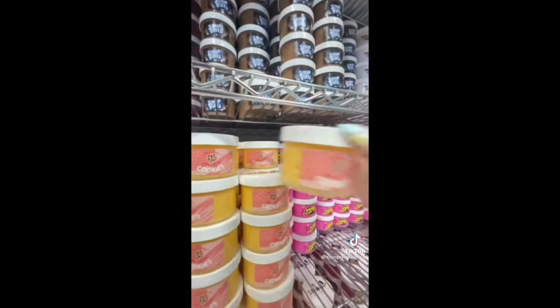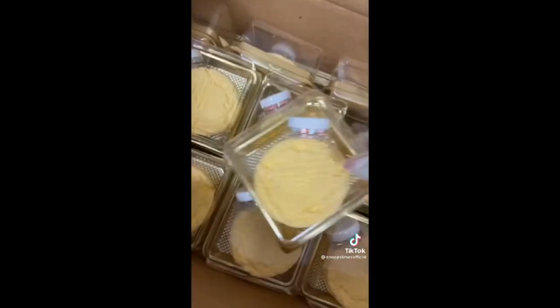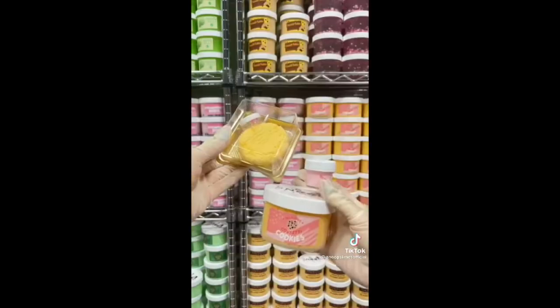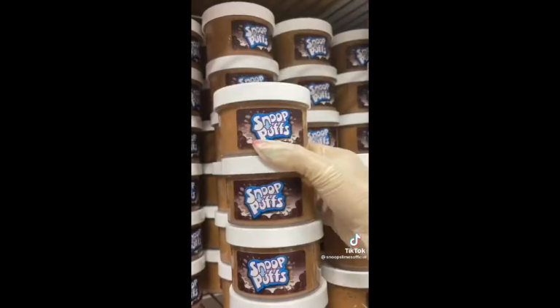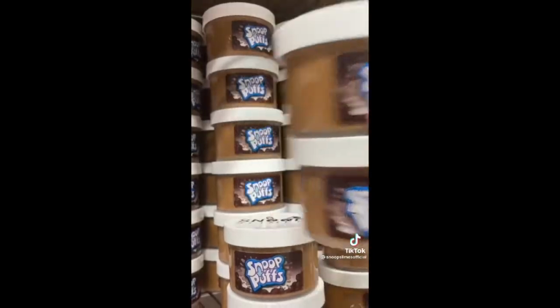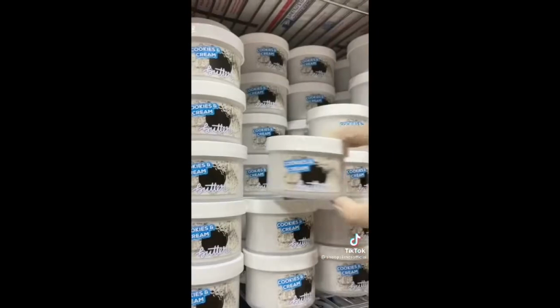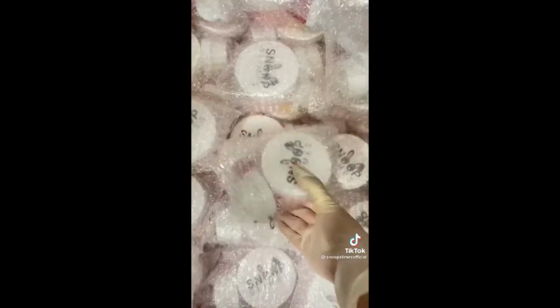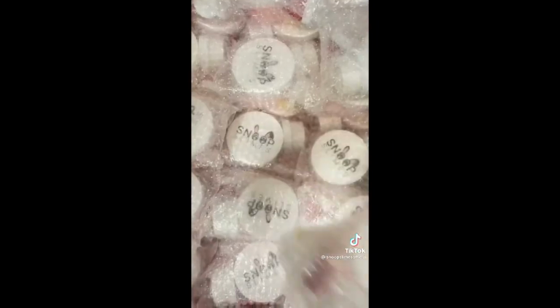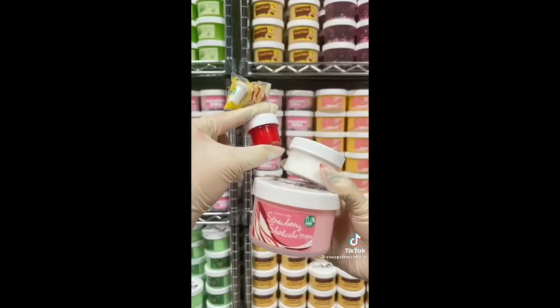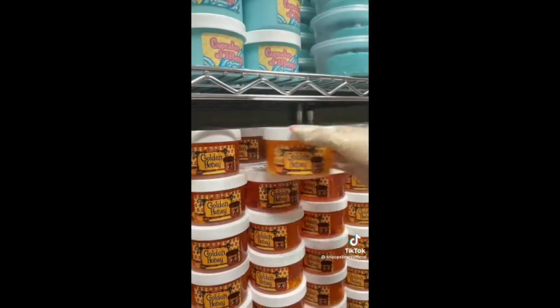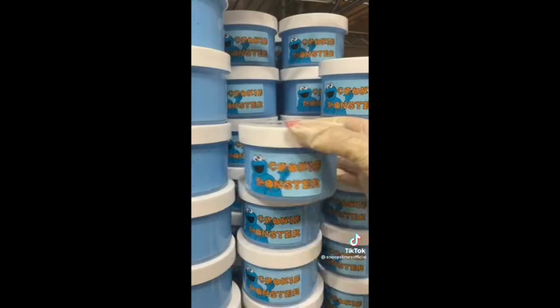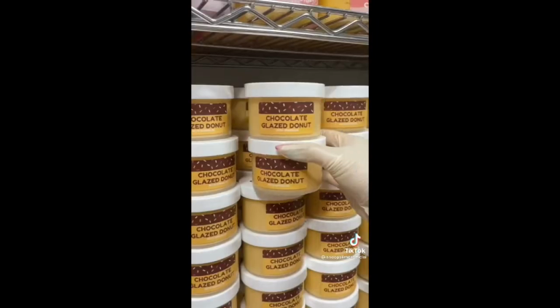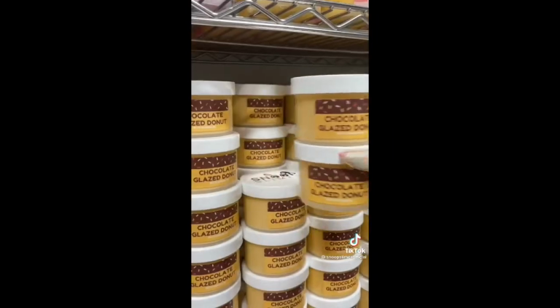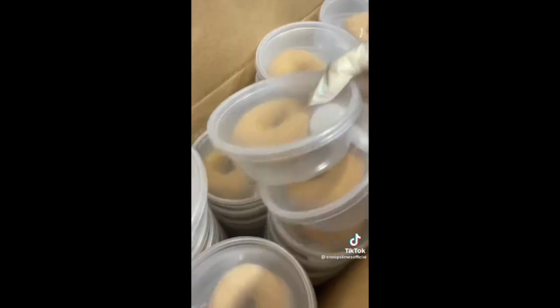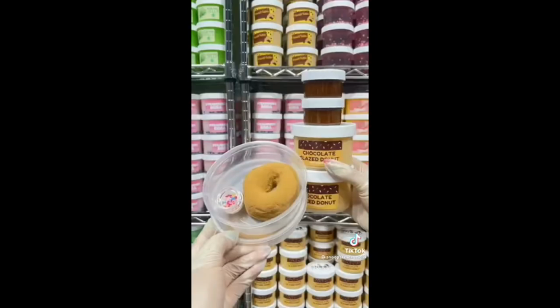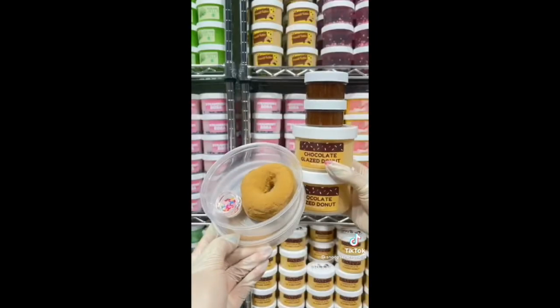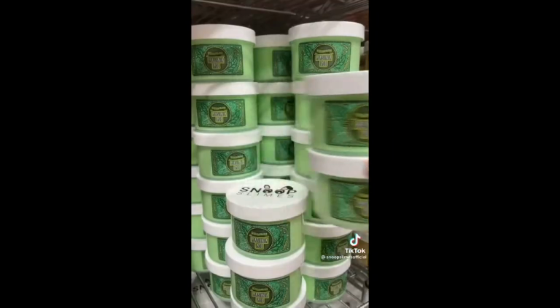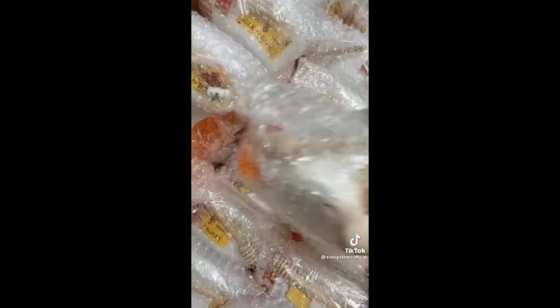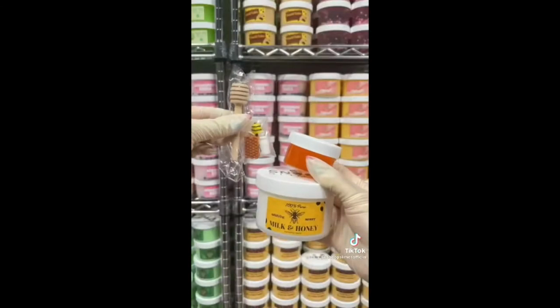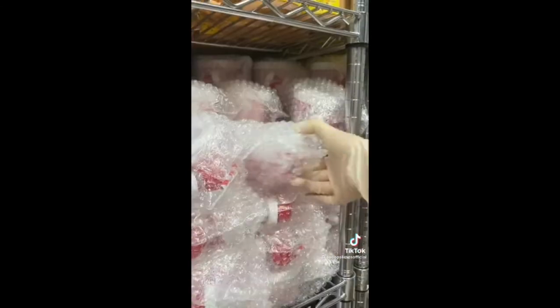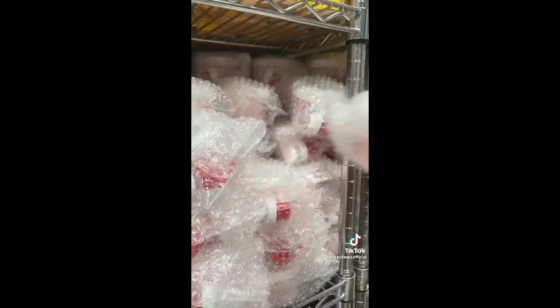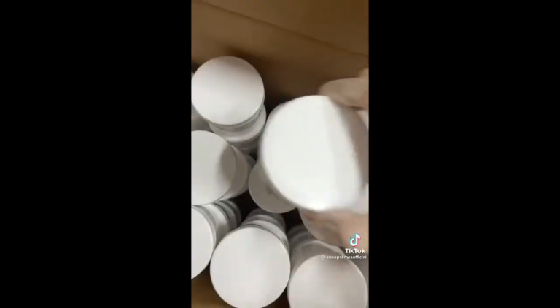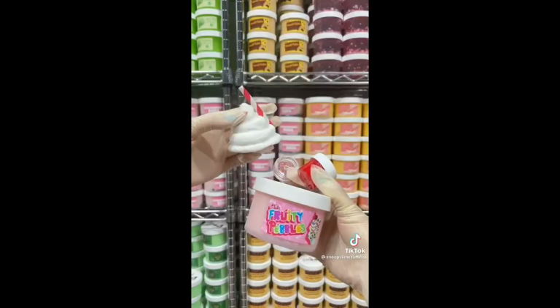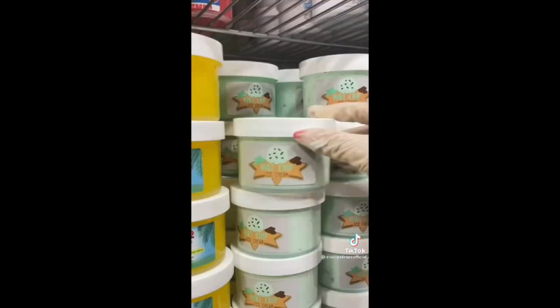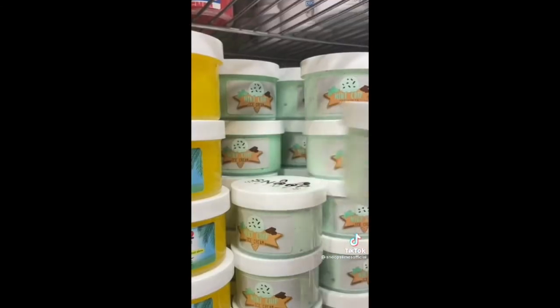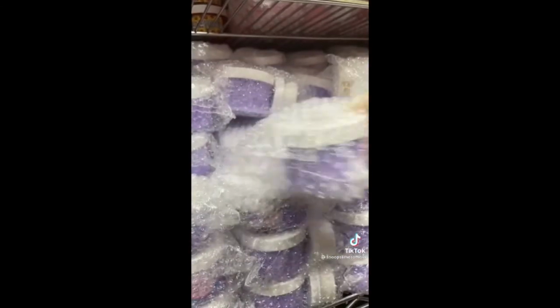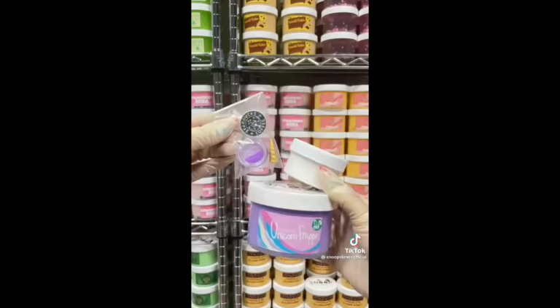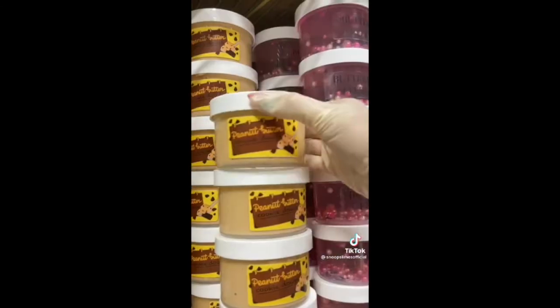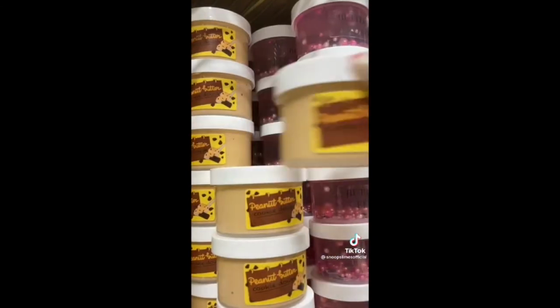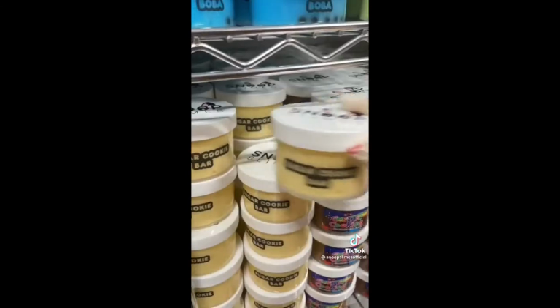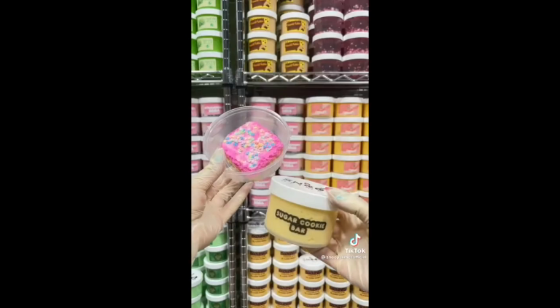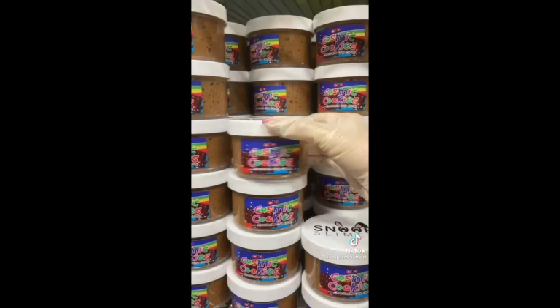She ordered Confetti Cookies, 2 Snoop Puffs, Cookies and Cream Butter, Strawberry Shortcake Wrap, Golden Honey, Cookie Monster, 2 Chocolate Glazed Donuts, 2 Peas in a Pod, Milk and Honey, Snoop Pebble Shake, Mint Chip Ice Cream, Unicorn Frap, Peanut Butter Cookie Dough, Sugar Cookie Bar, and Cosmic Cookies.